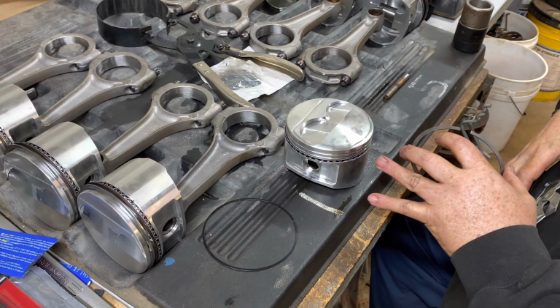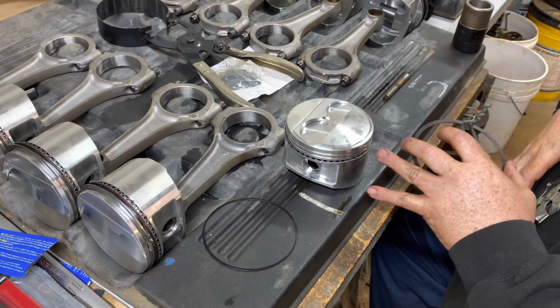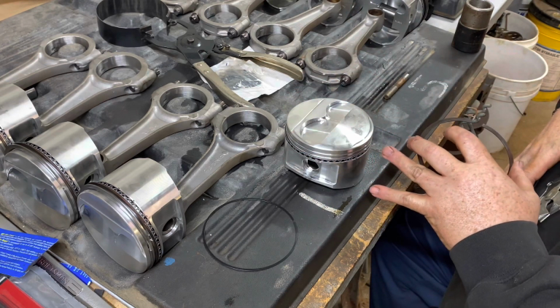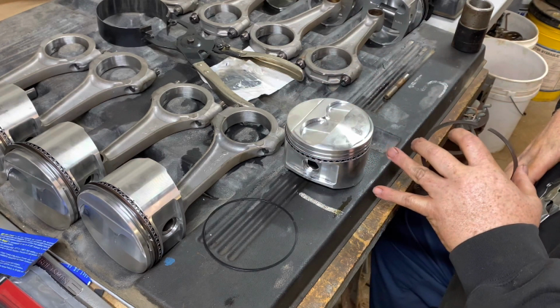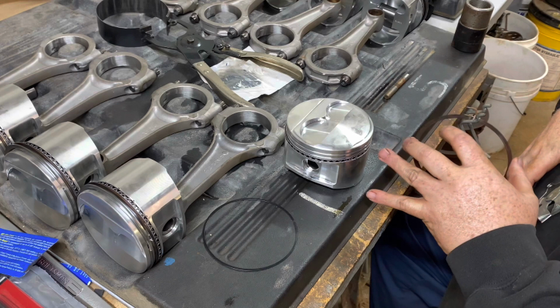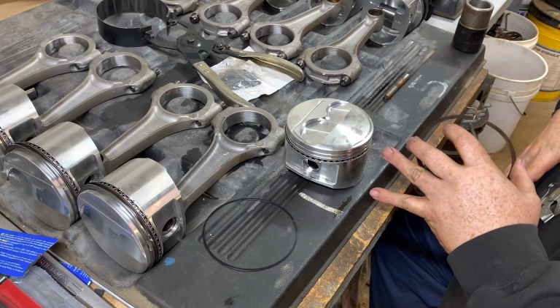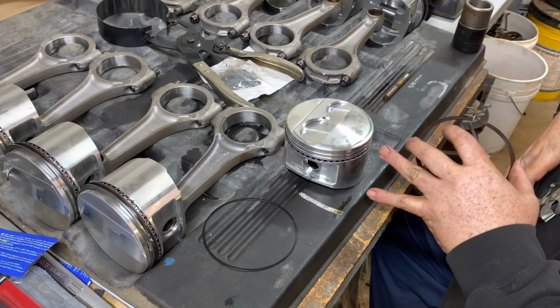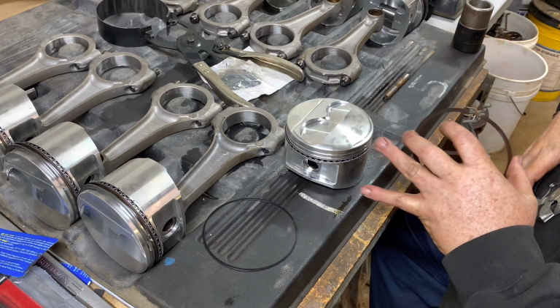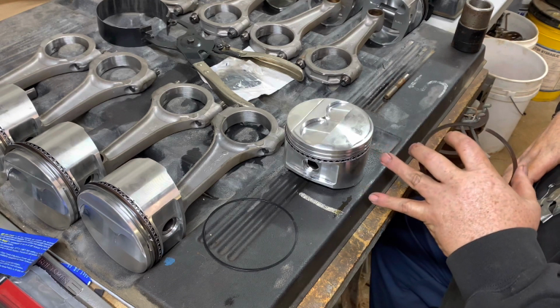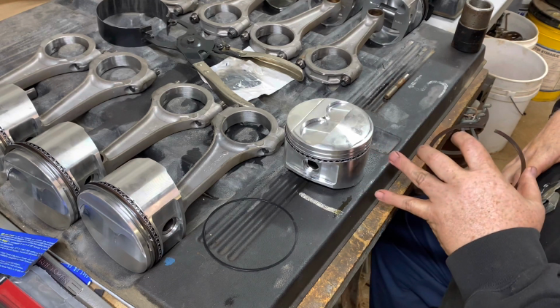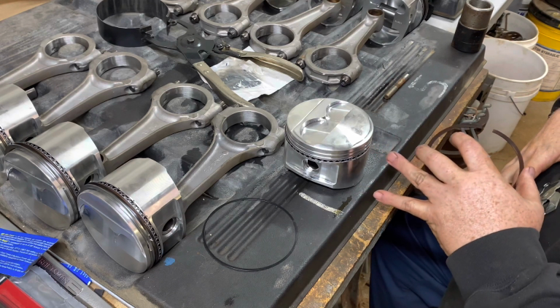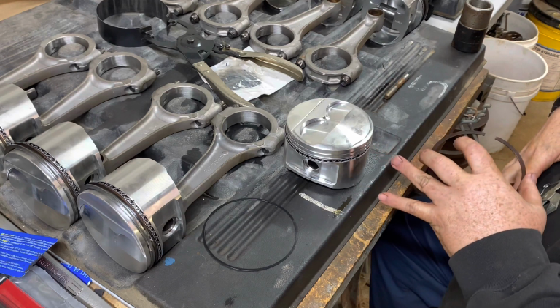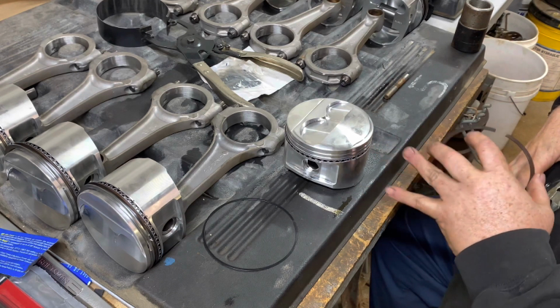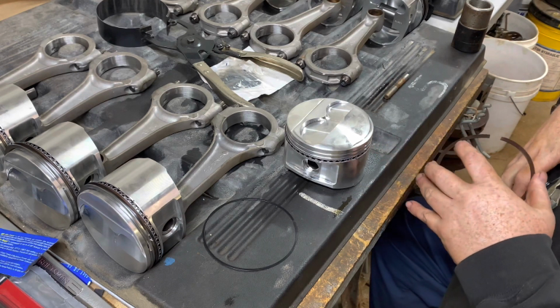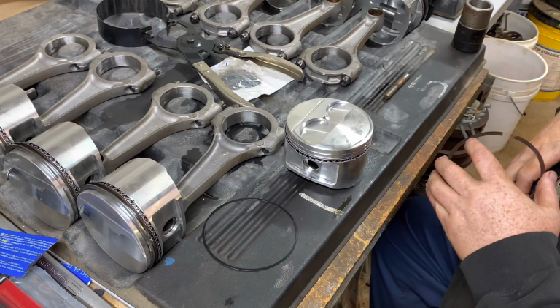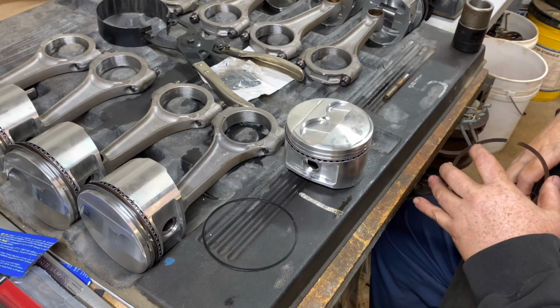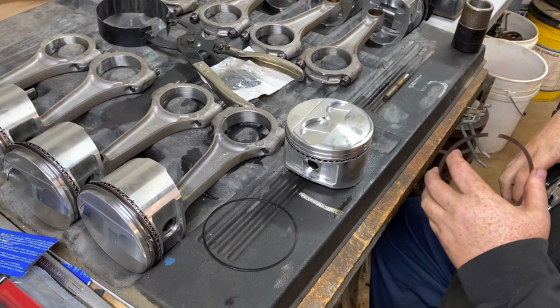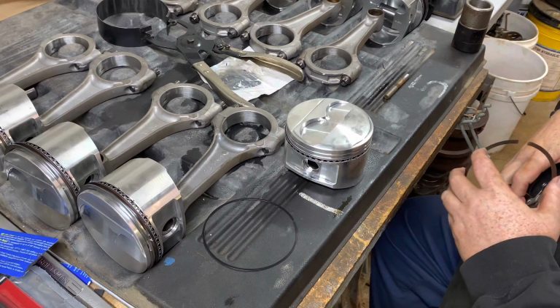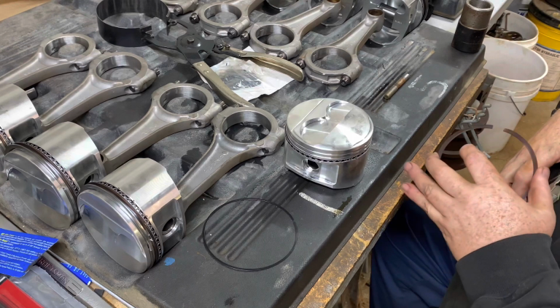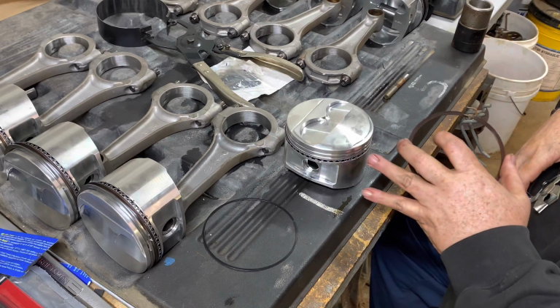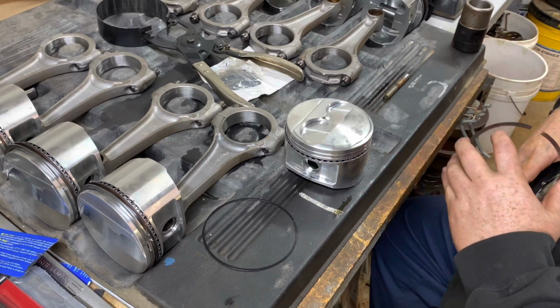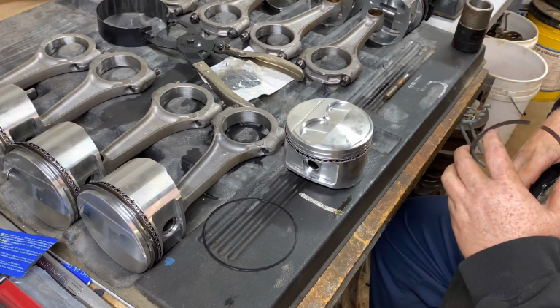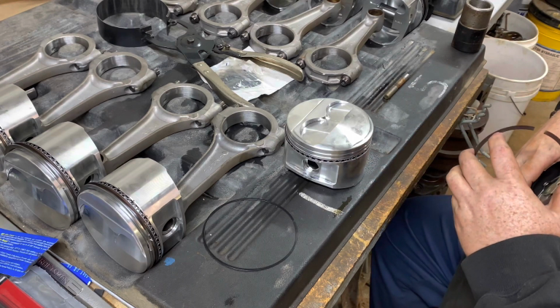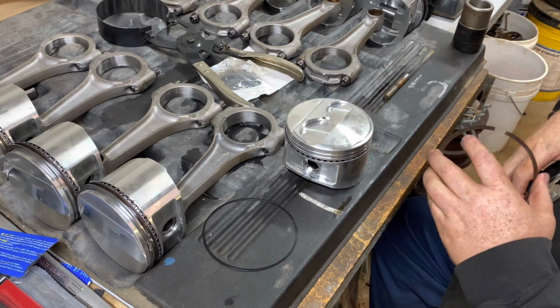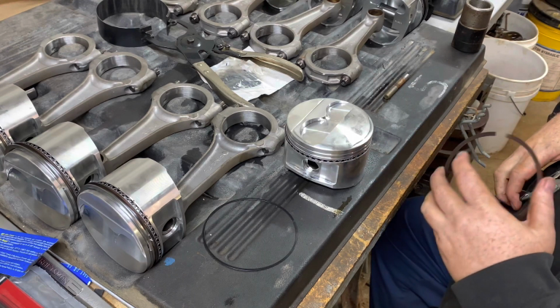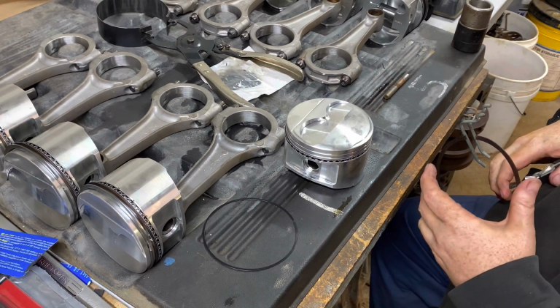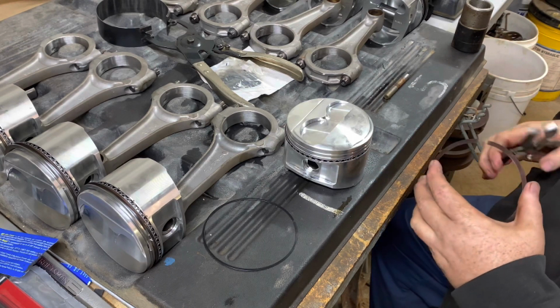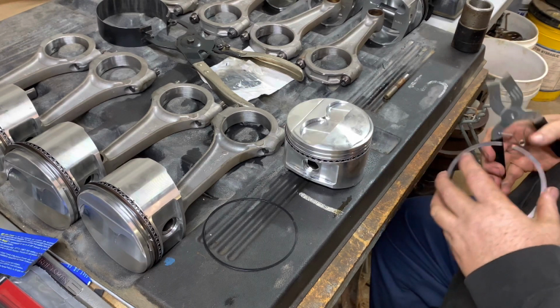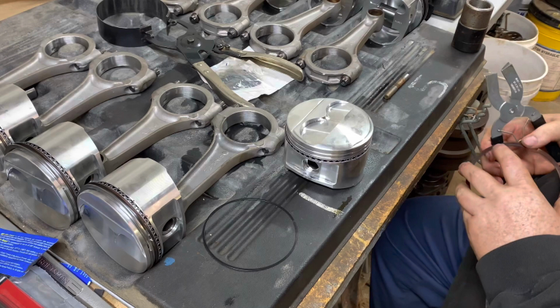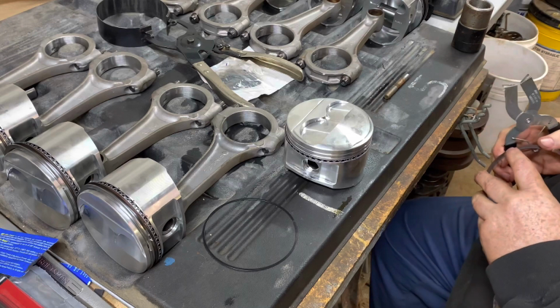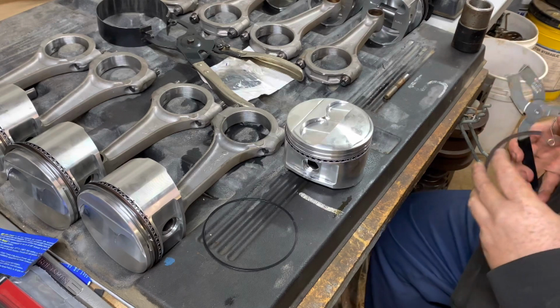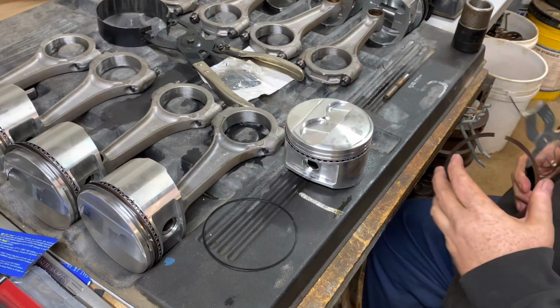We got to put them in the block and check them to make sure they do have gap in there, but 99.9% of the time they're gonna be just fine. I have seen it where I had to cut those before though.